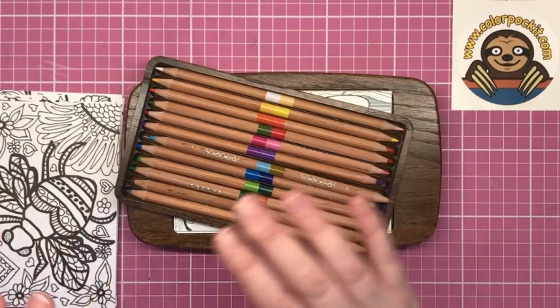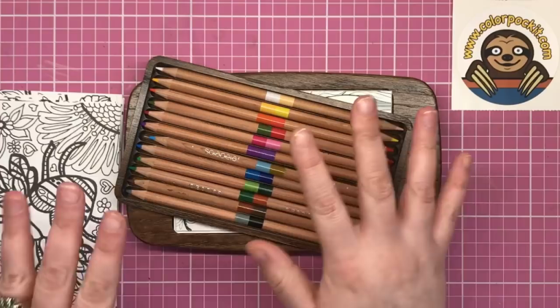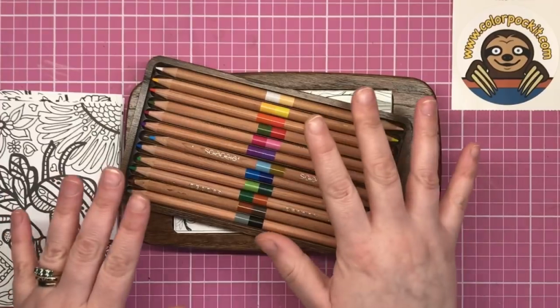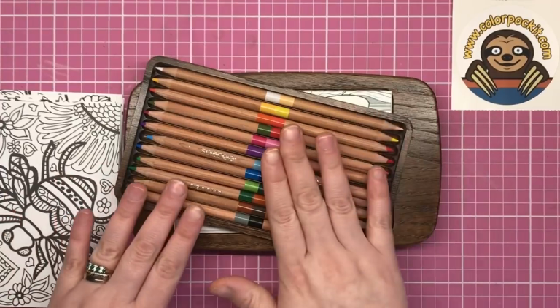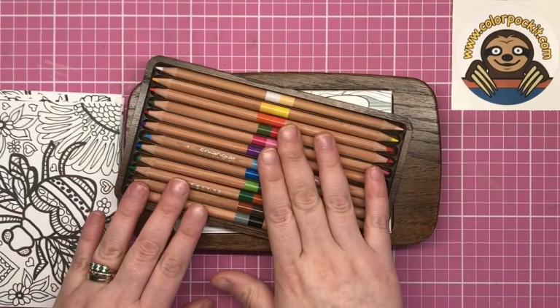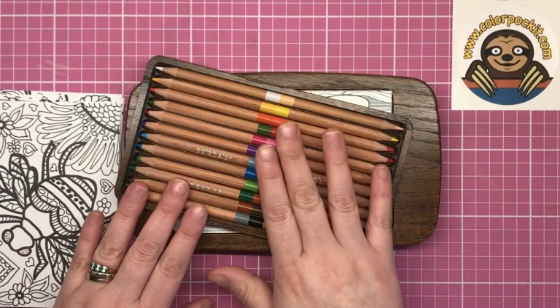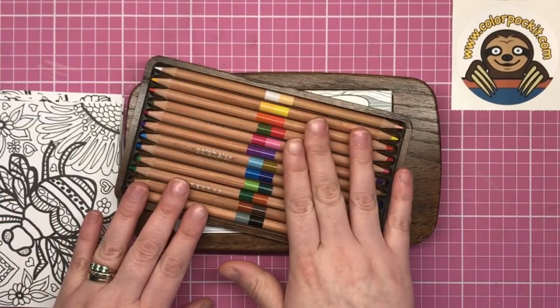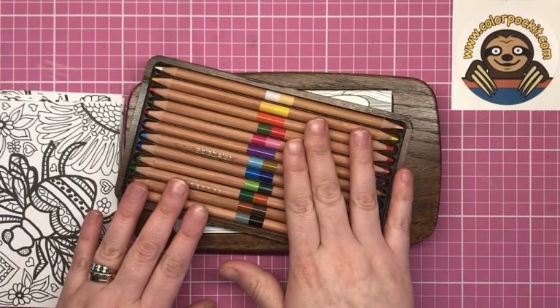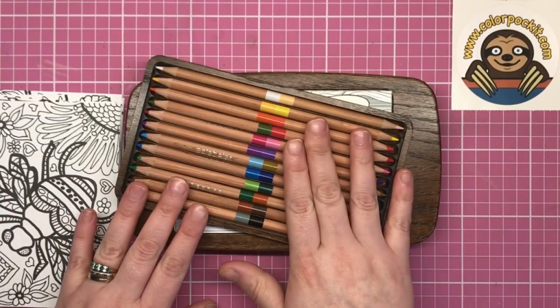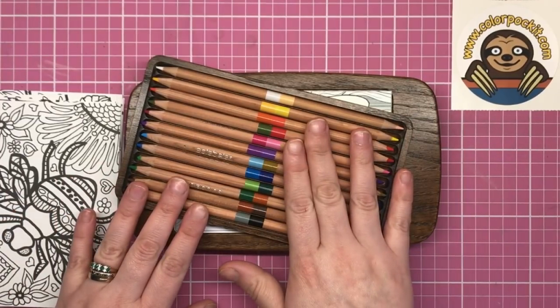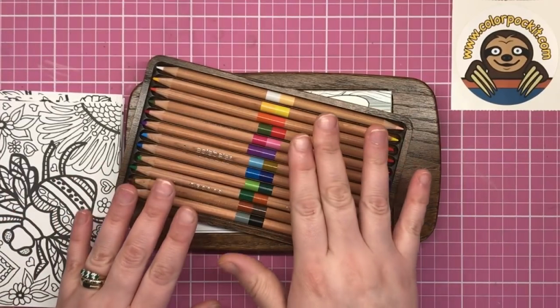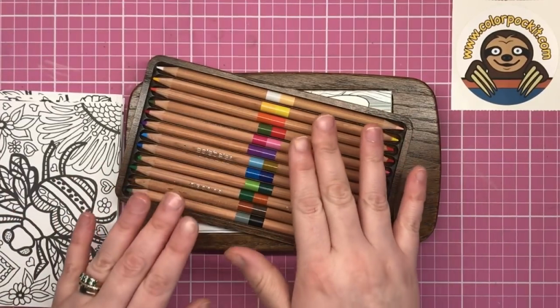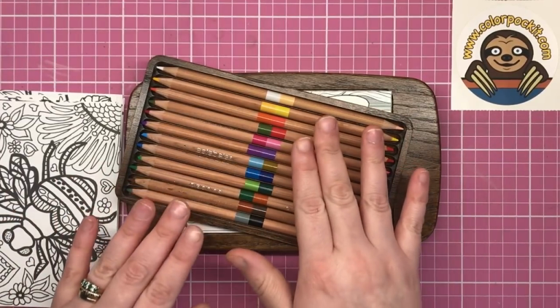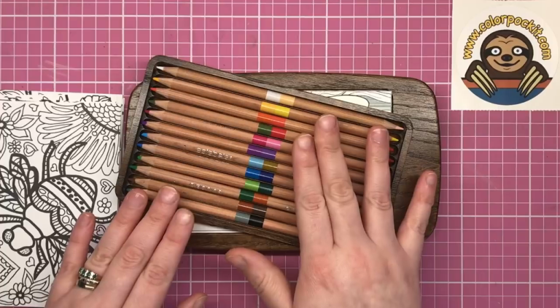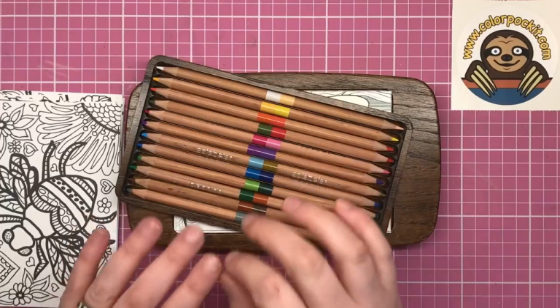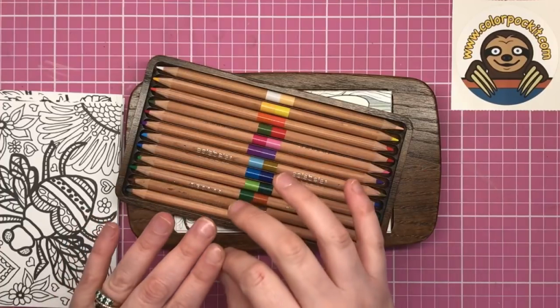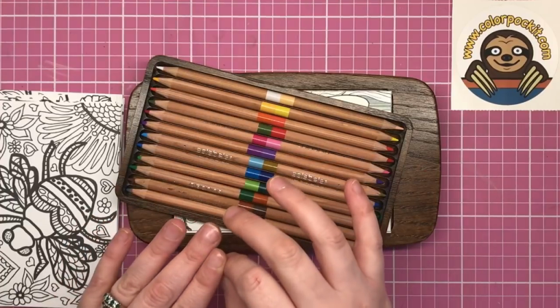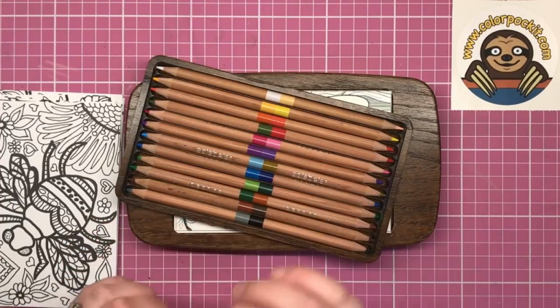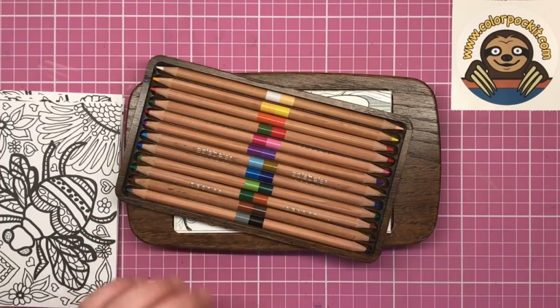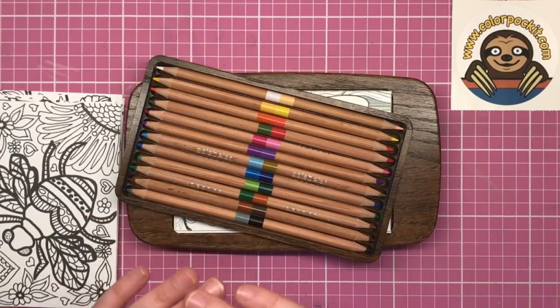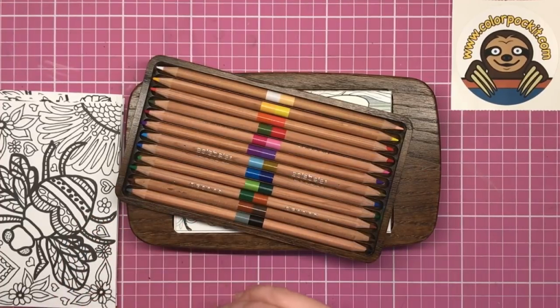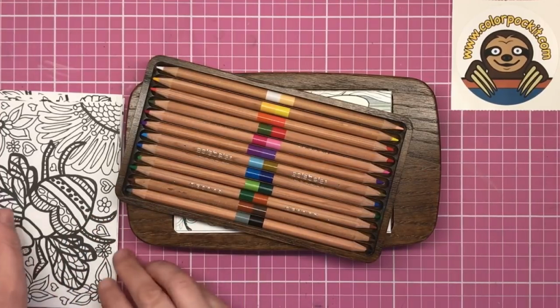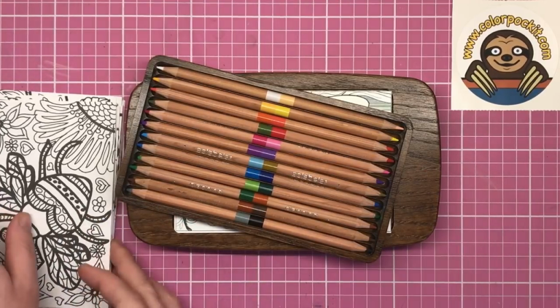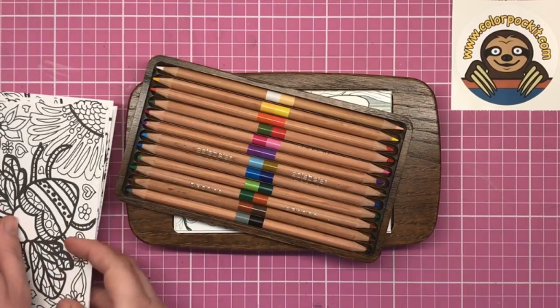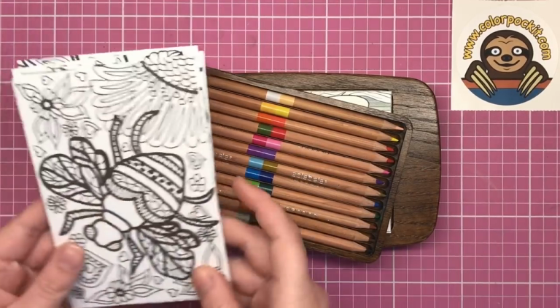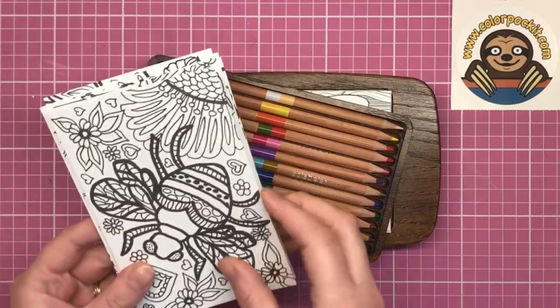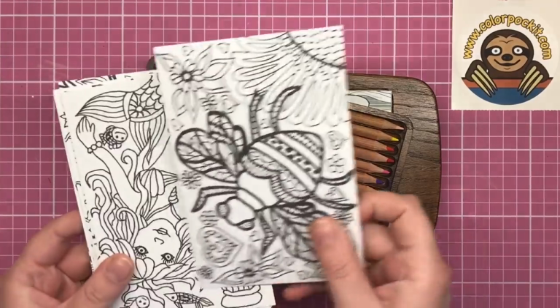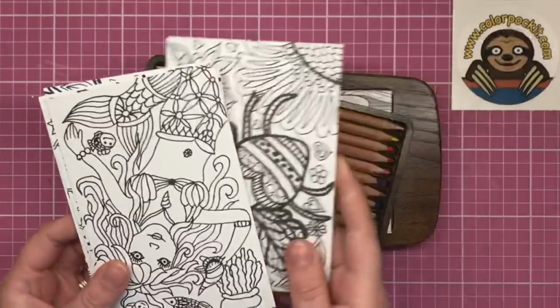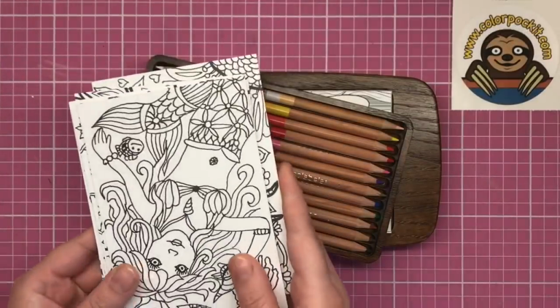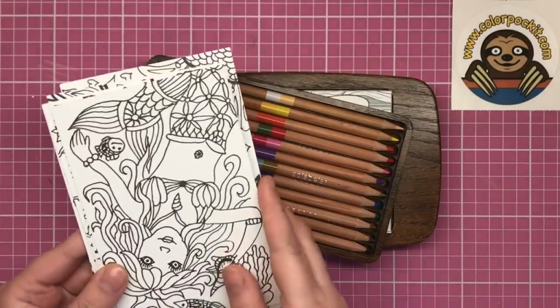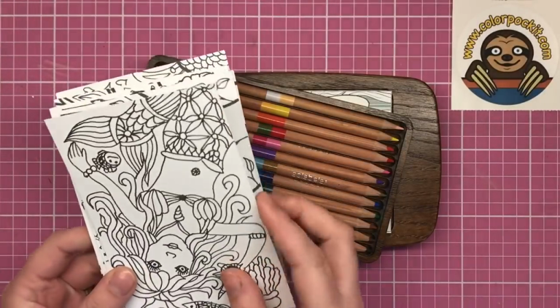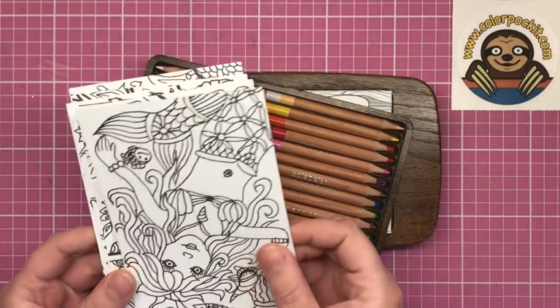All the decks and the pencils included can be bought separately to the Colour Pocket, each costing $10, so they're really cheap to refill. And every time you purchase a new deck, the artist that designed them gets paid, so it's really supportive of the artists as well.